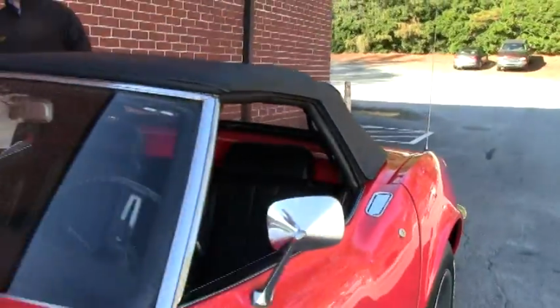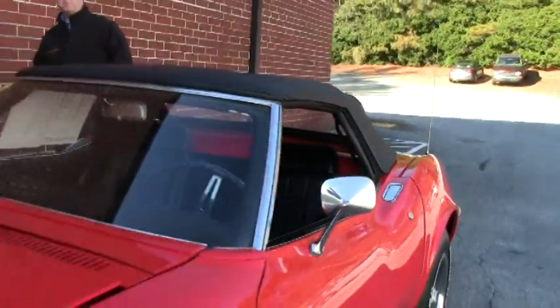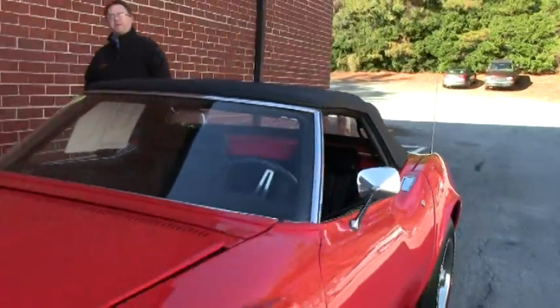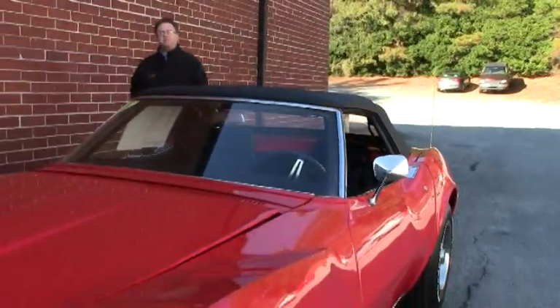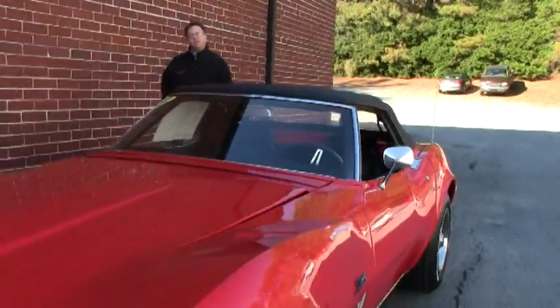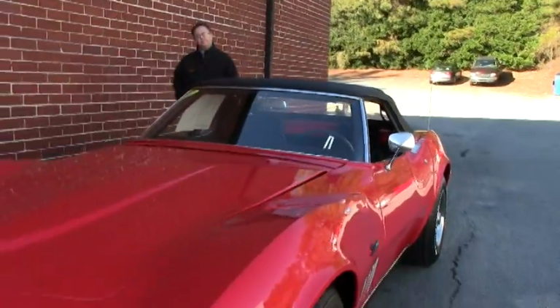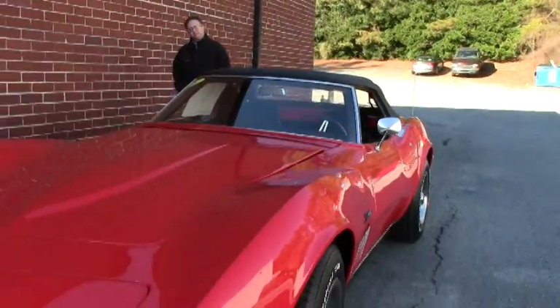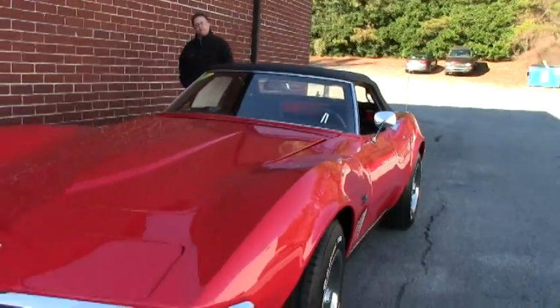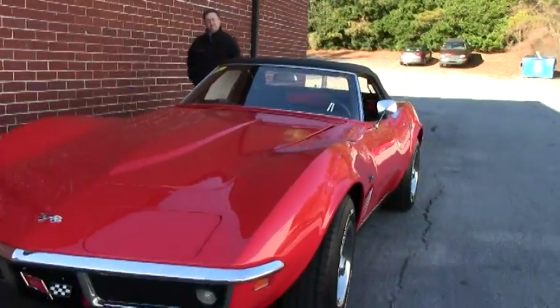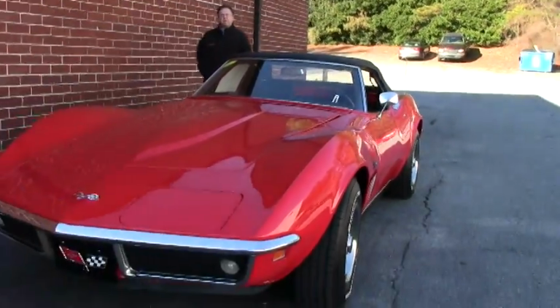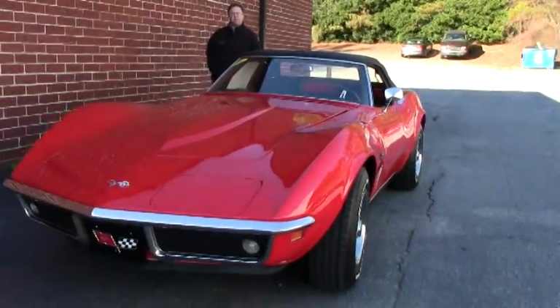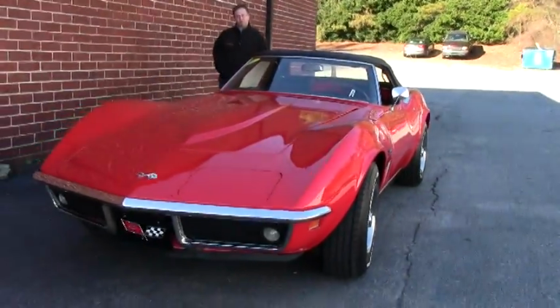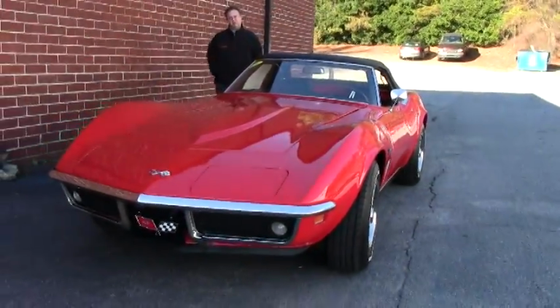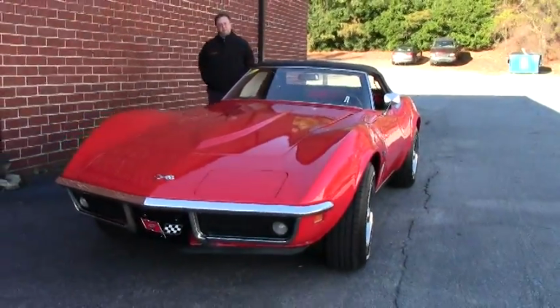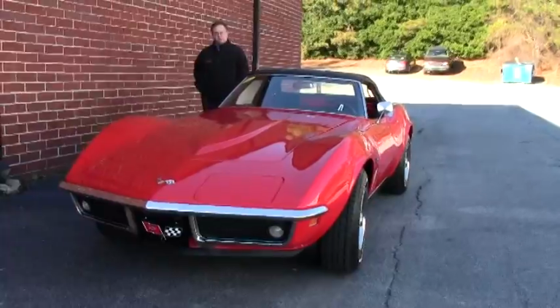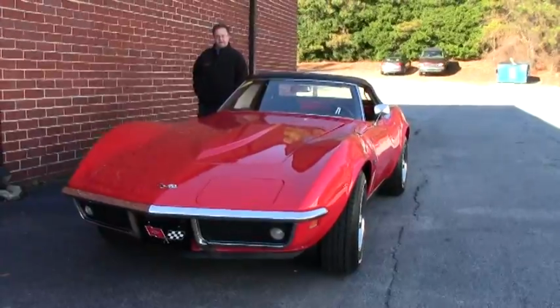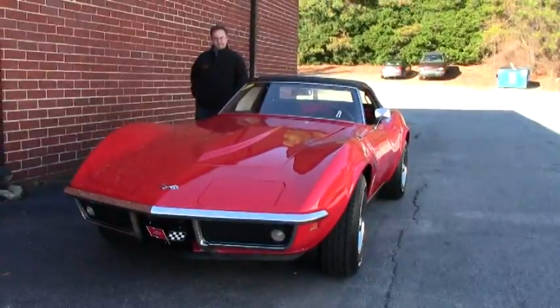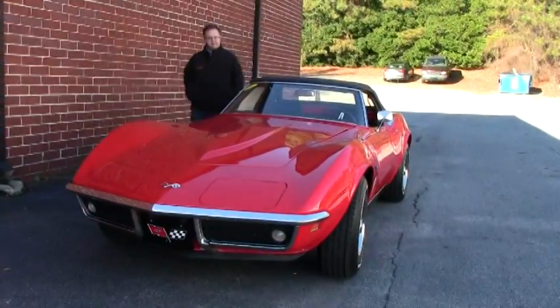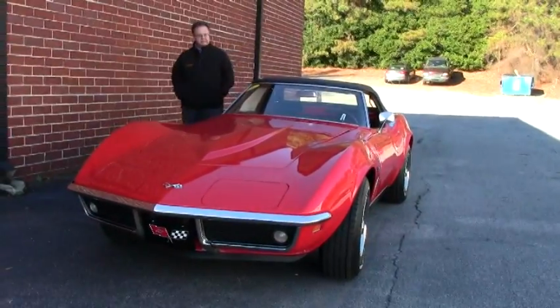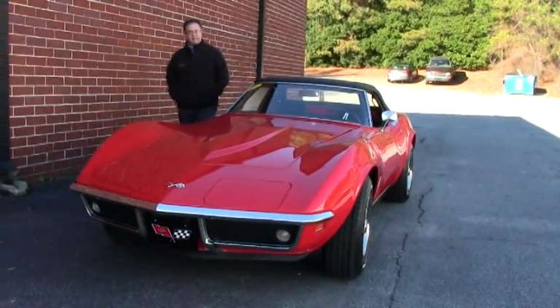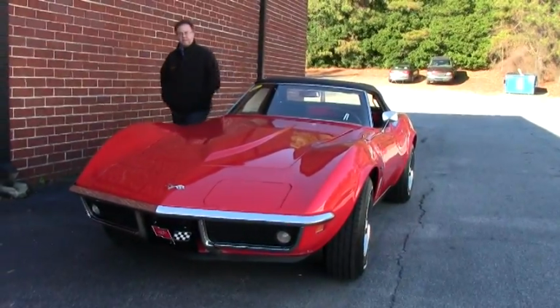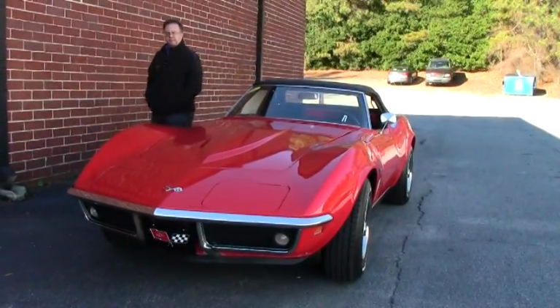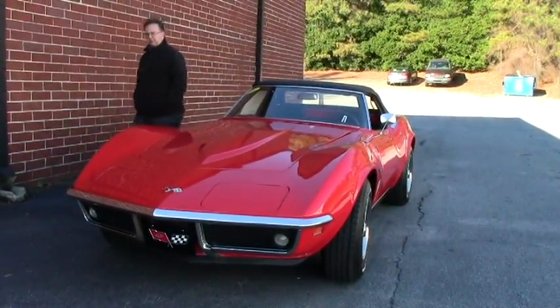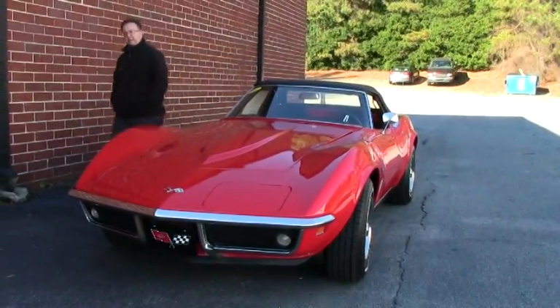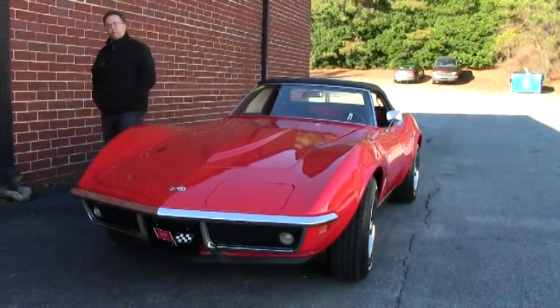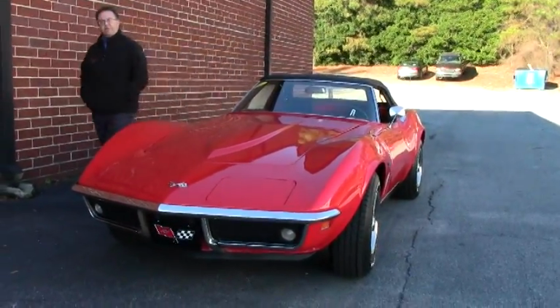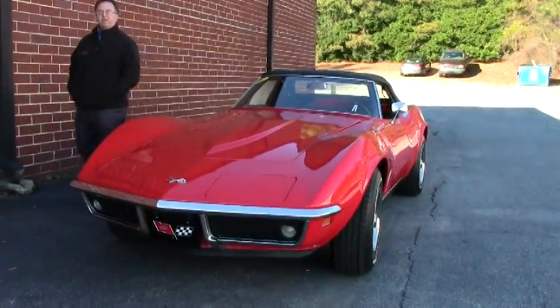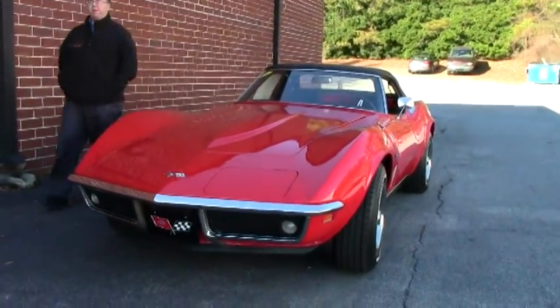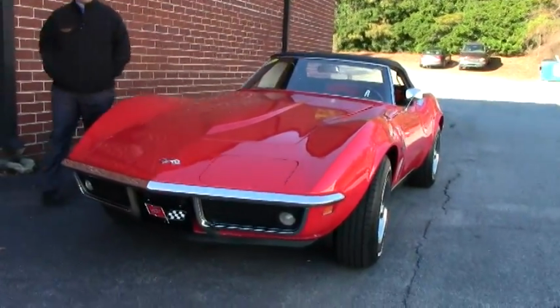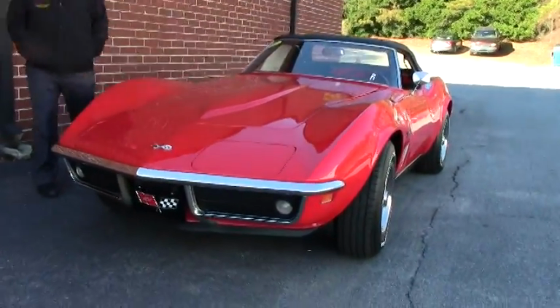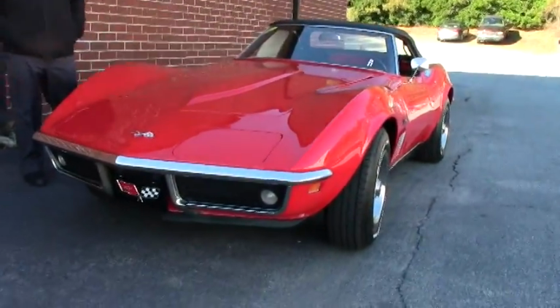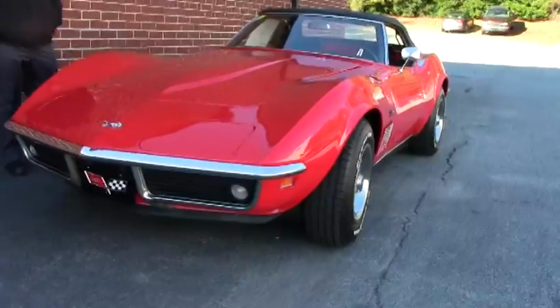Welcome to Buy a Vette. John Ivankovic here. Today we're going to take a look at a gorgeous red 1969 350-350 L46.